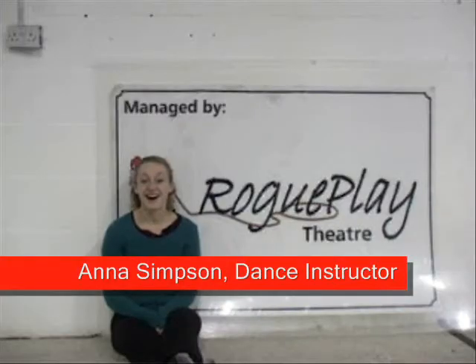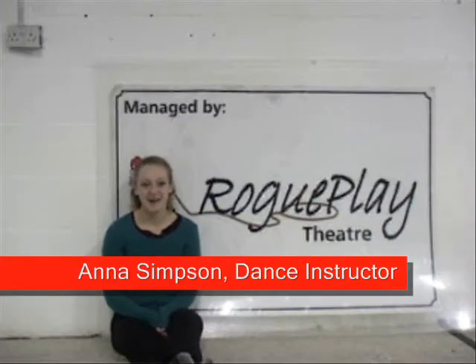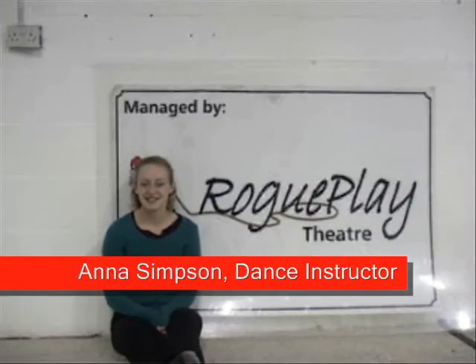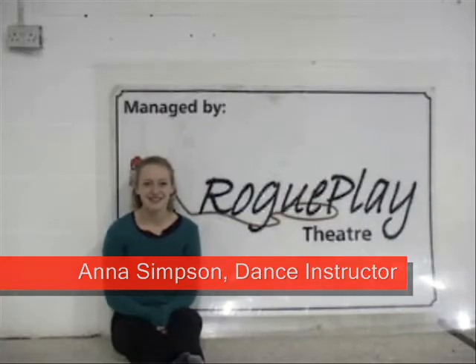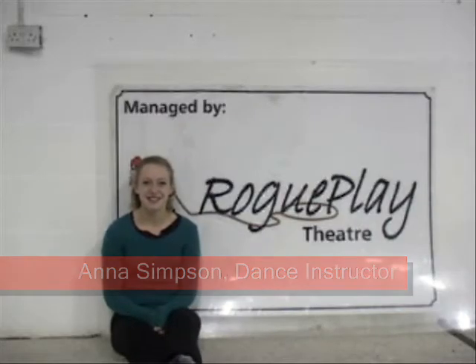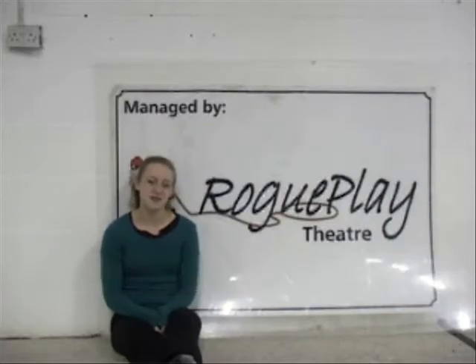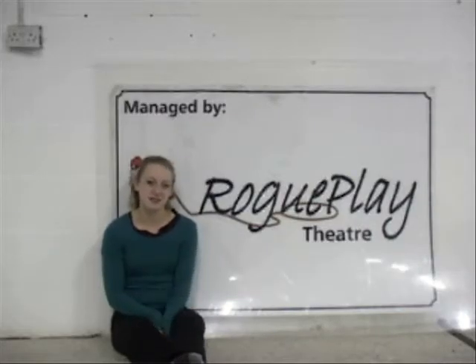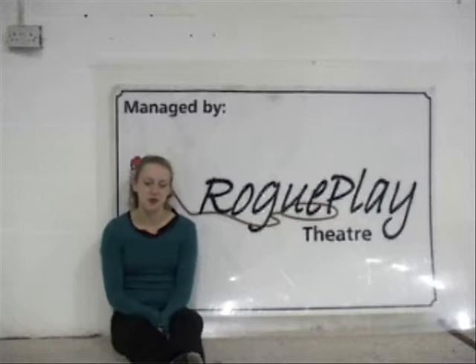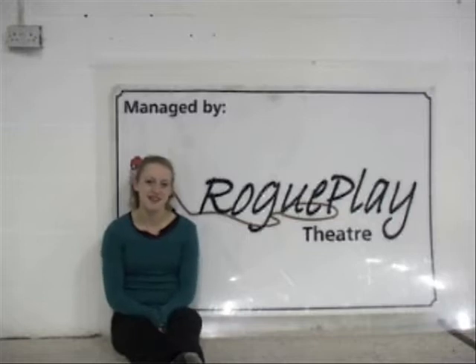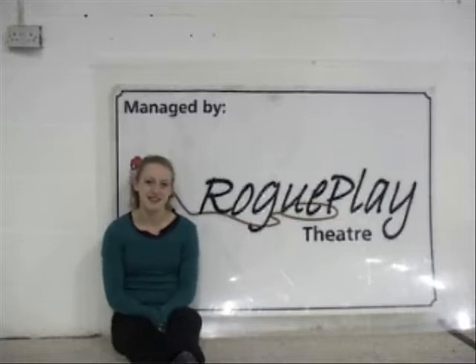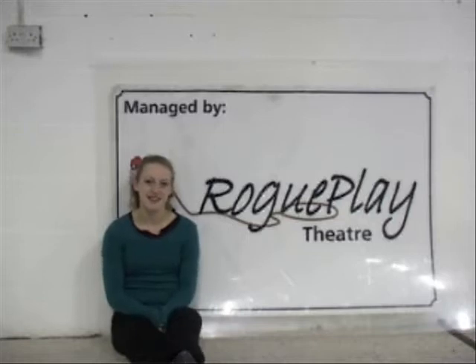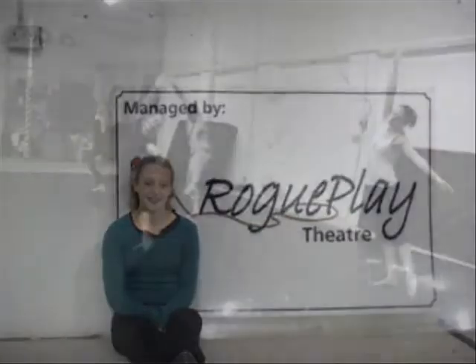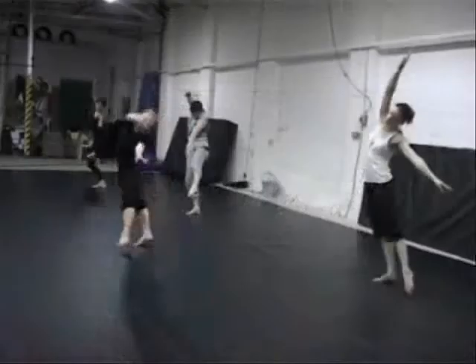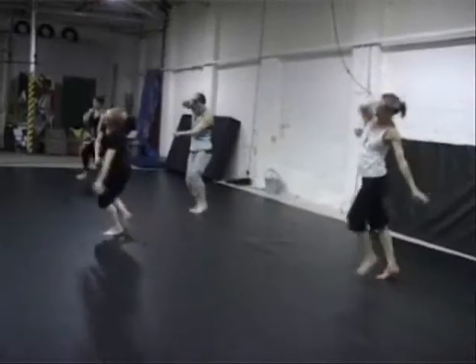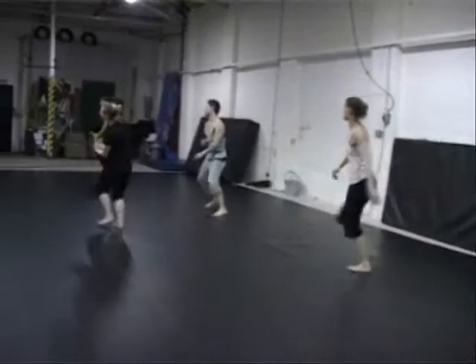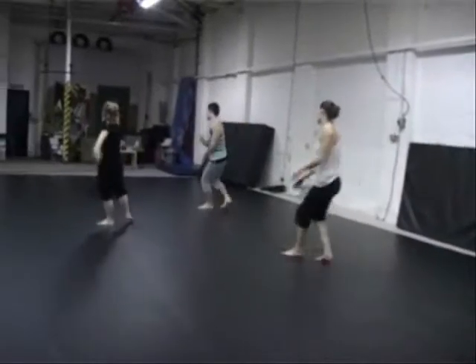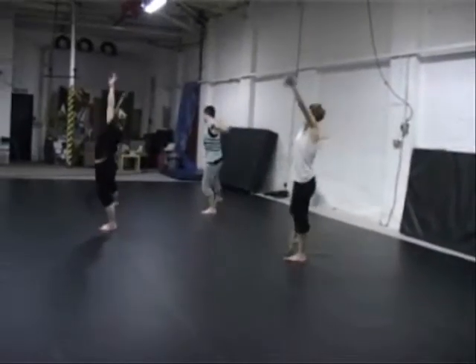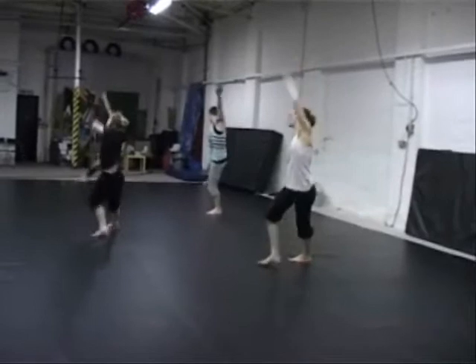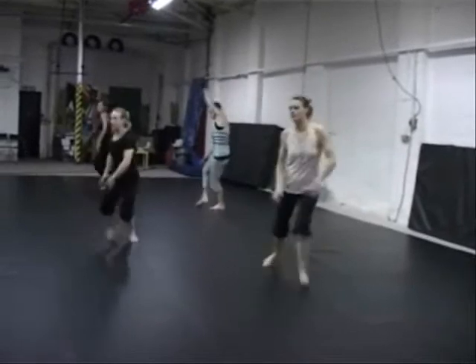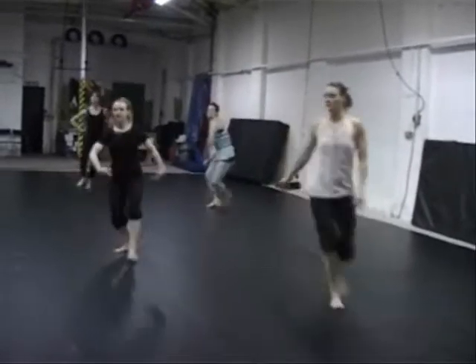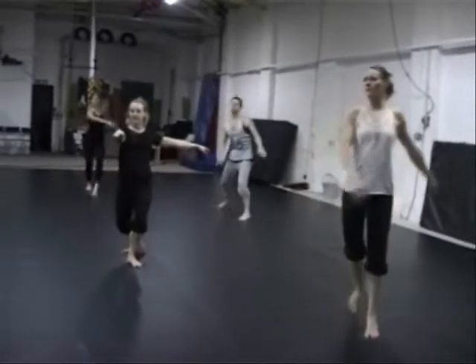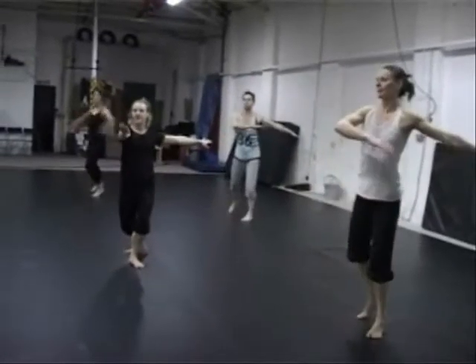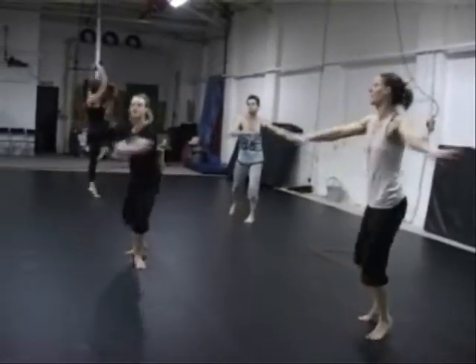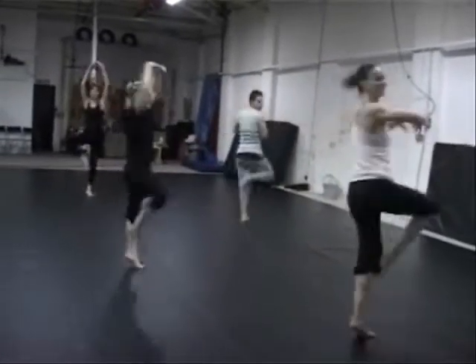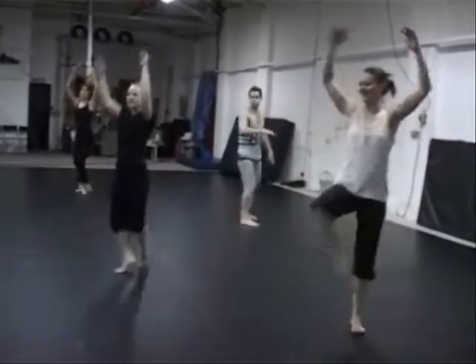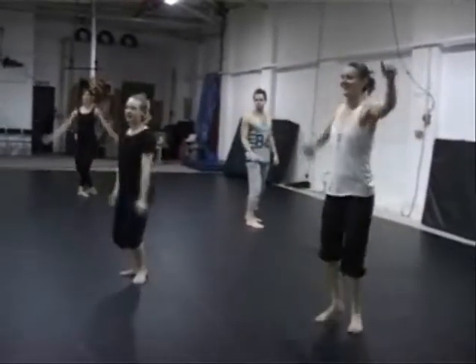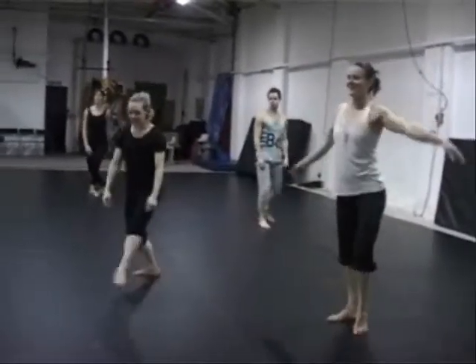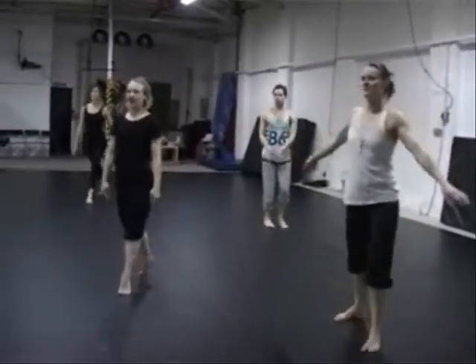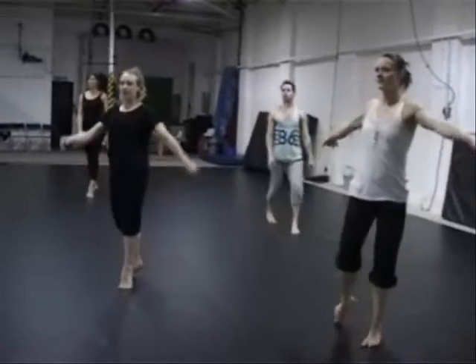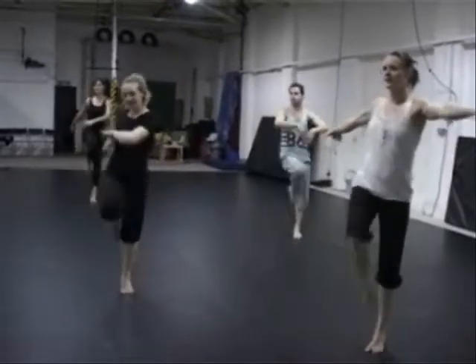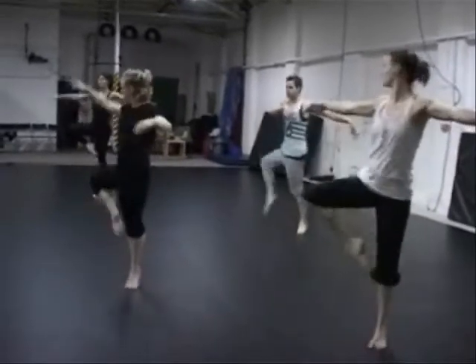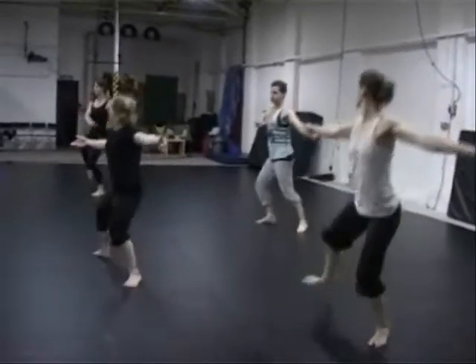Hi, I'm Anna Simpson and I teach Contemporary Dance for Rogue Play Theatre. If you've done different types of dancing before and you haven't tried Contemporary Dance, Contemporary Dance is quite expressive — it's very different.